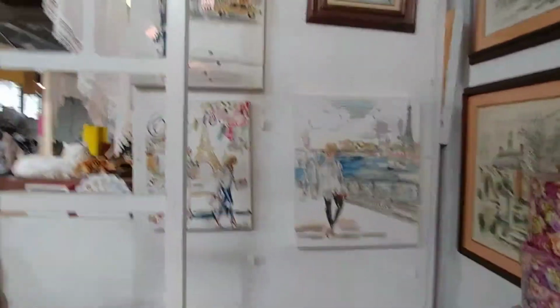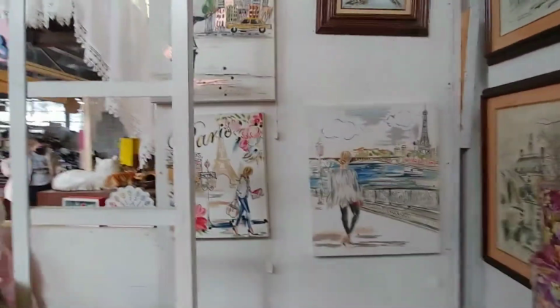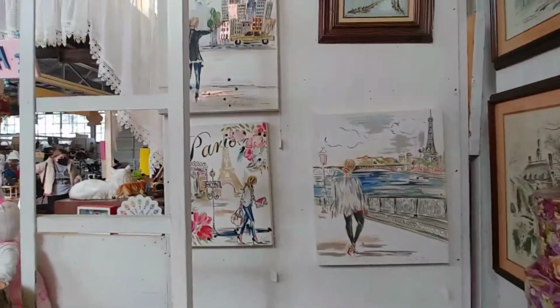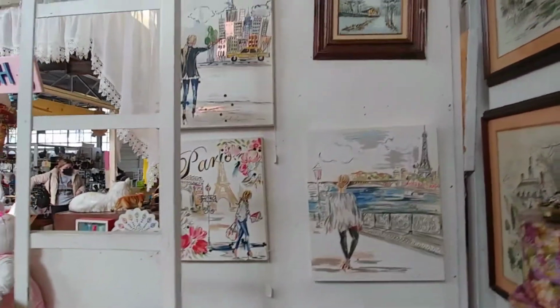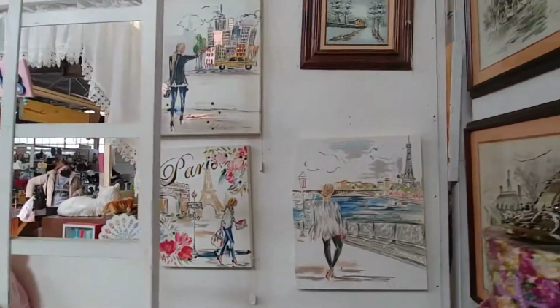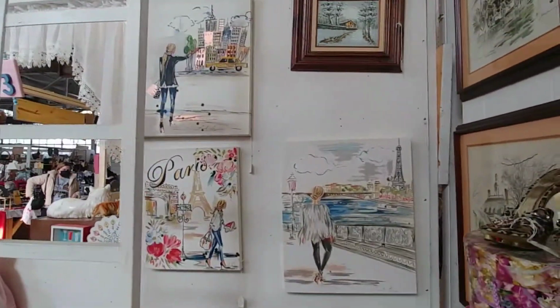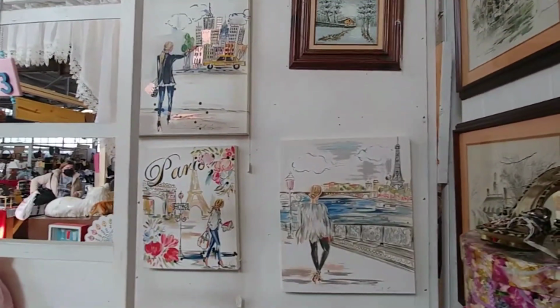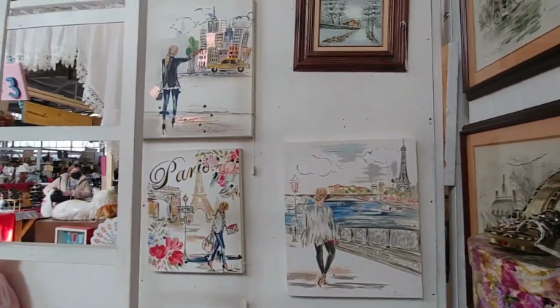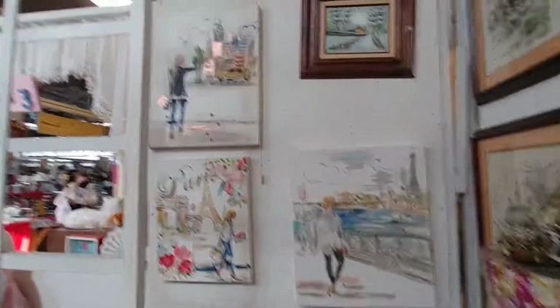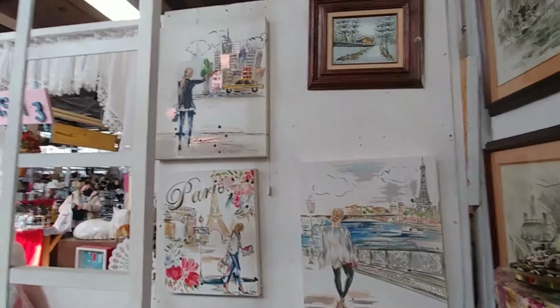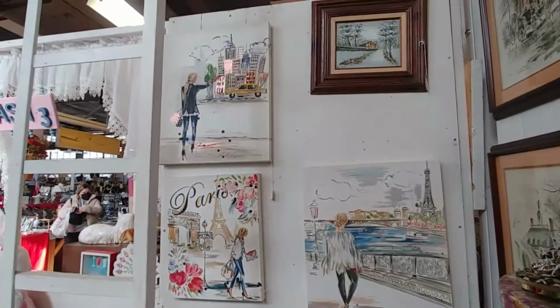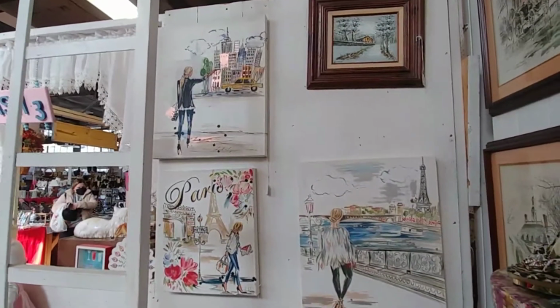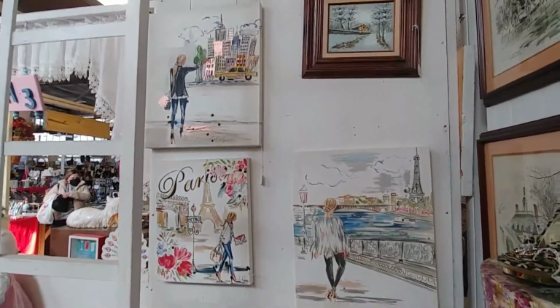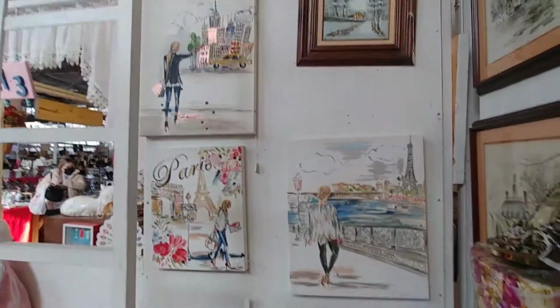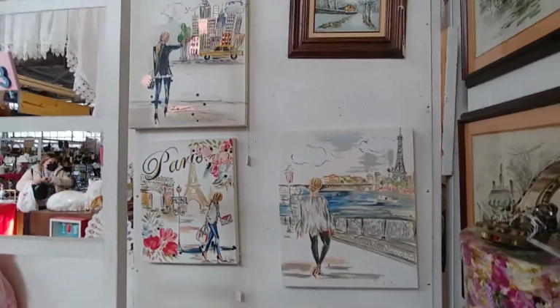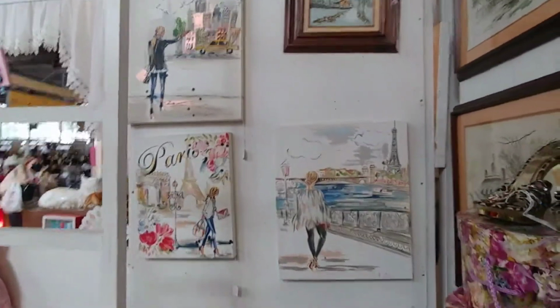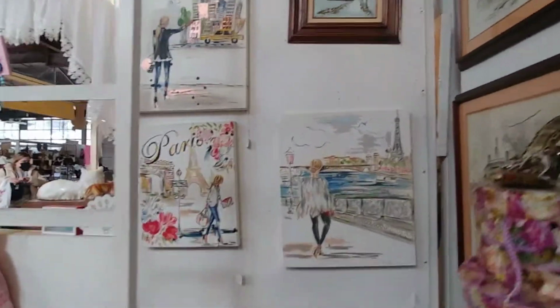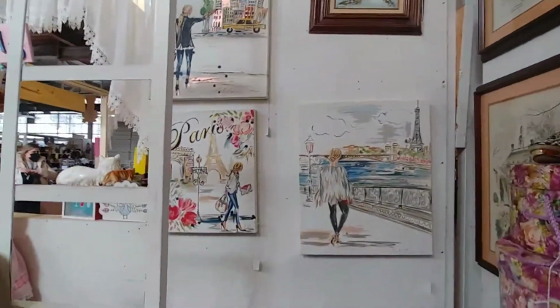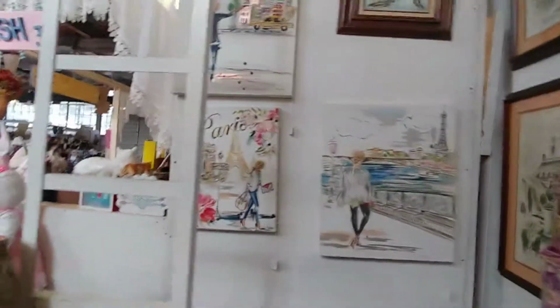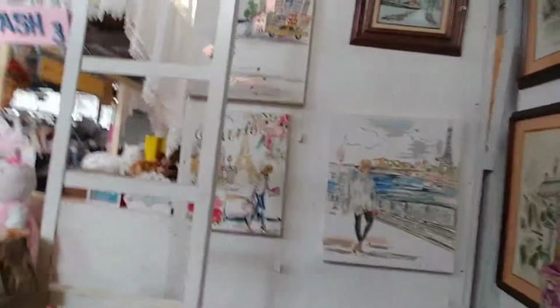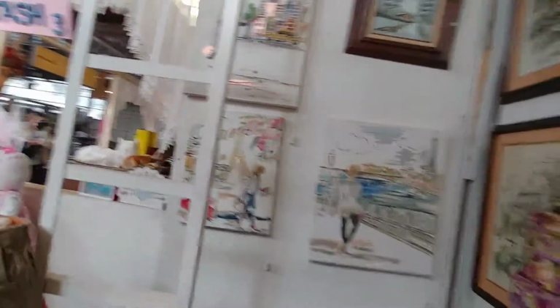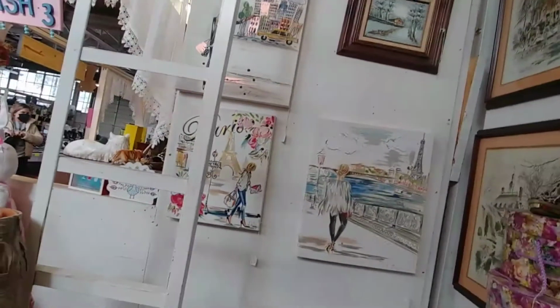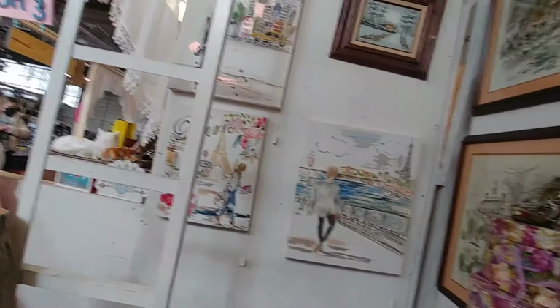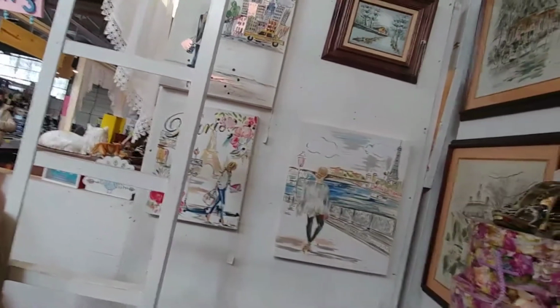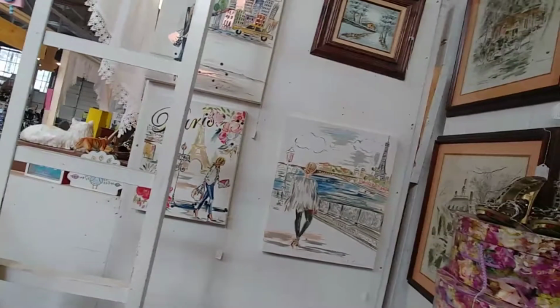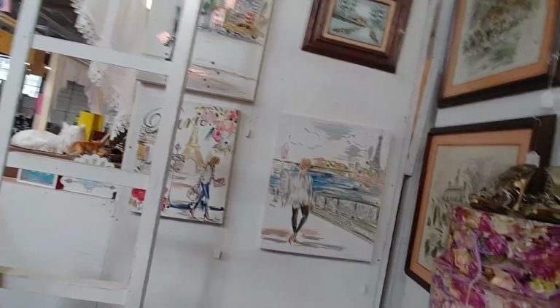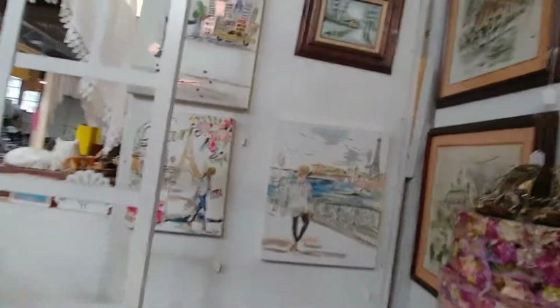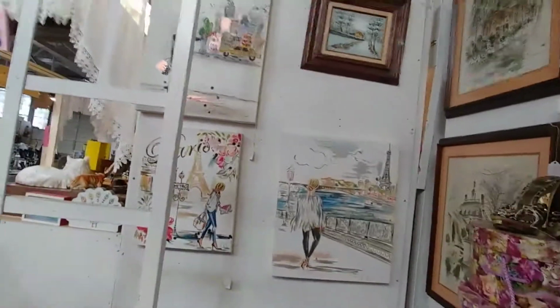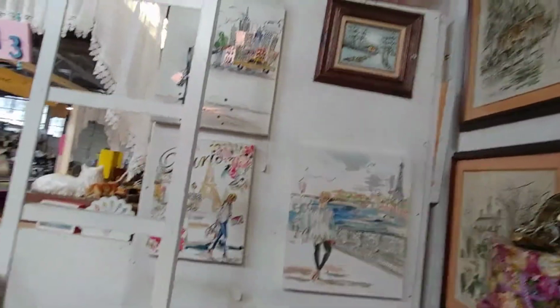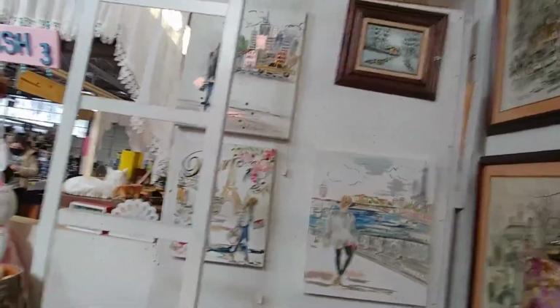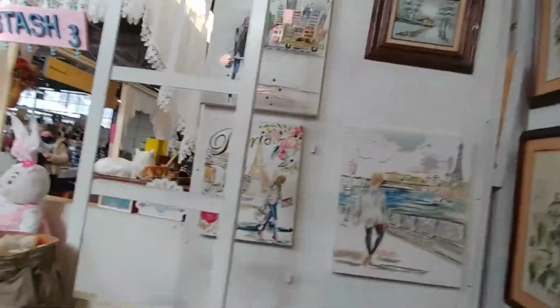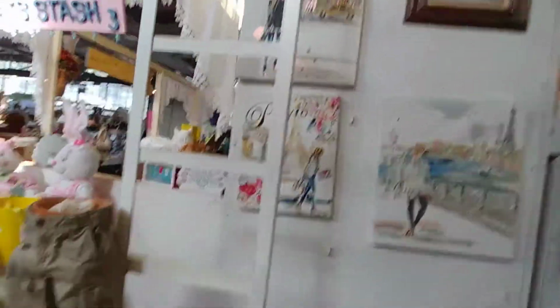Here are our watercolors for Paris and New York City. They look great — they're a little washed out because the wall's white, but they're very cool.